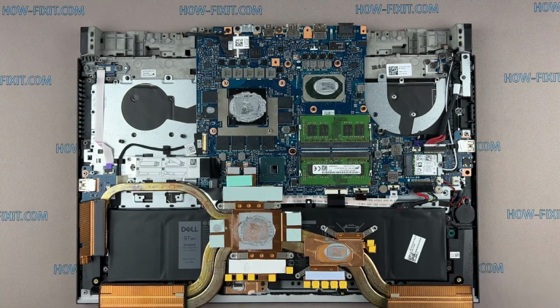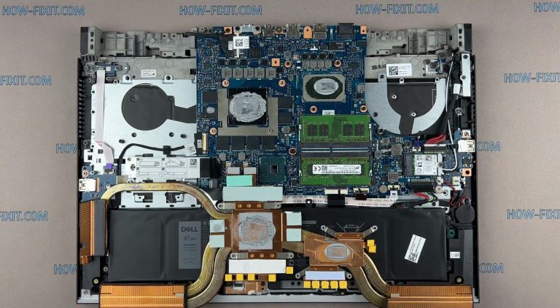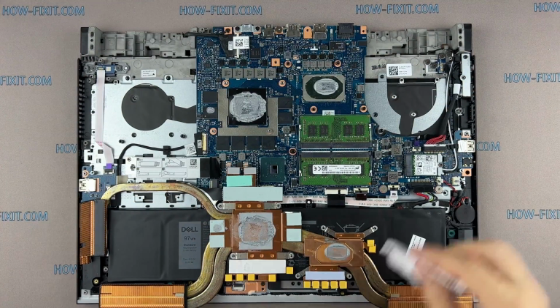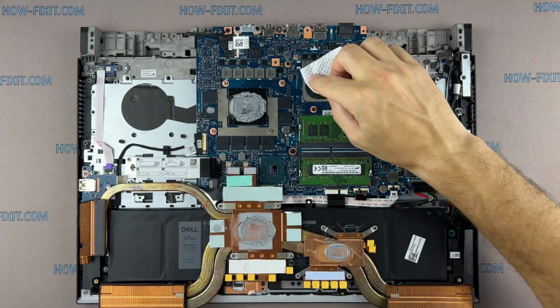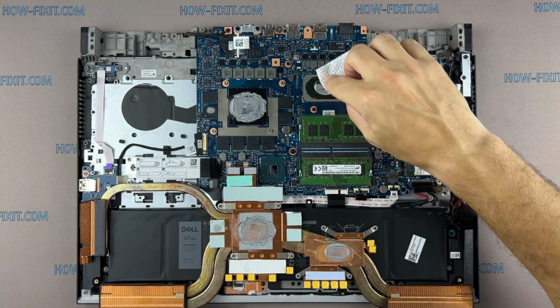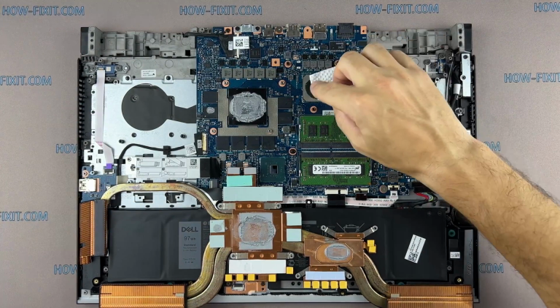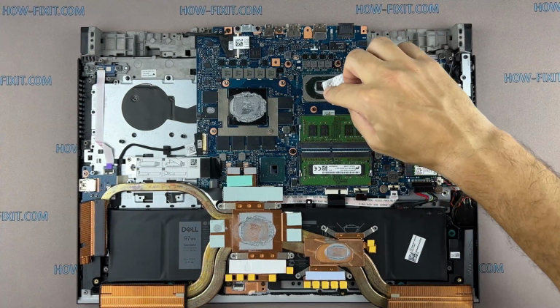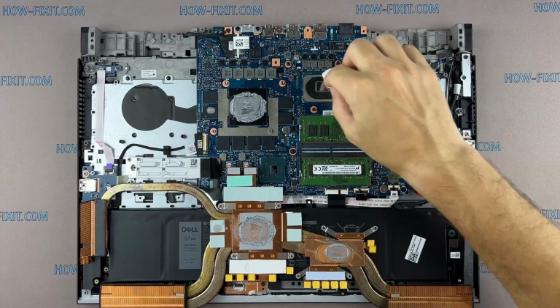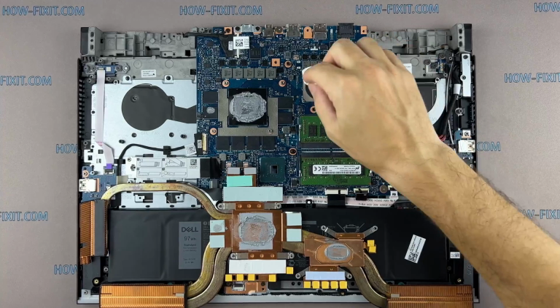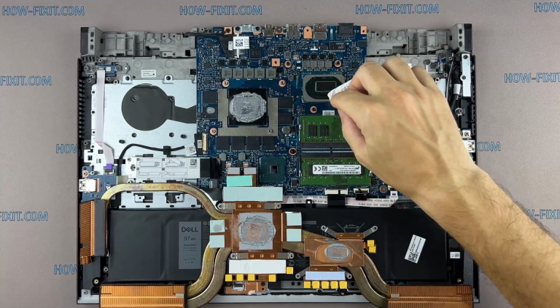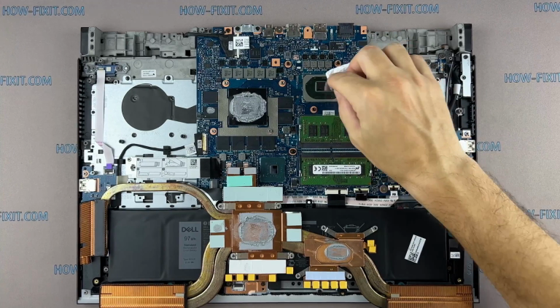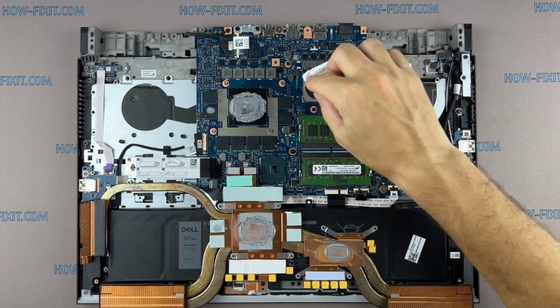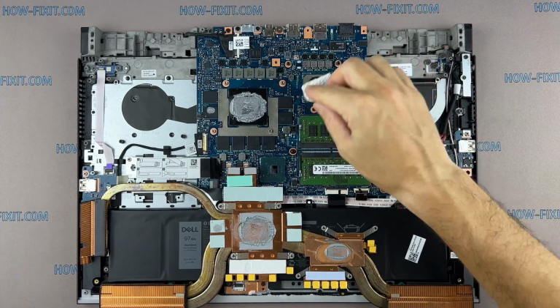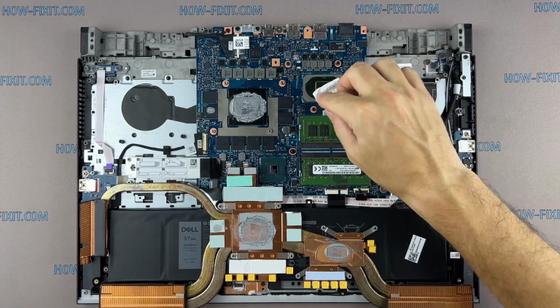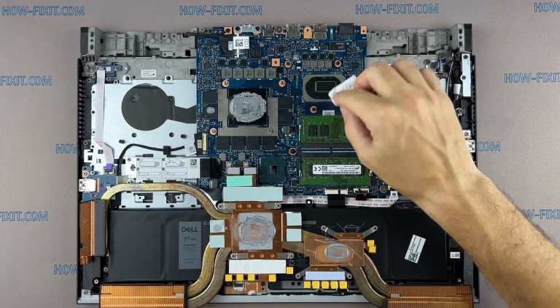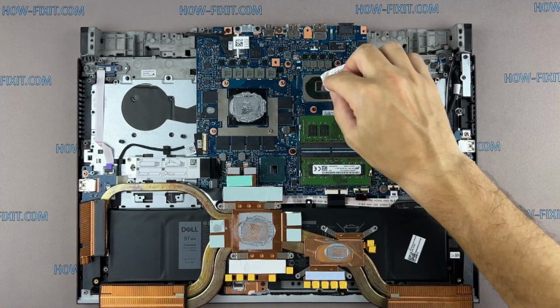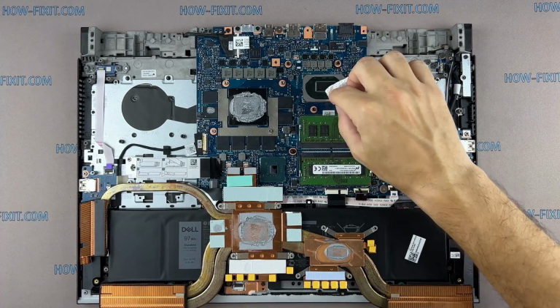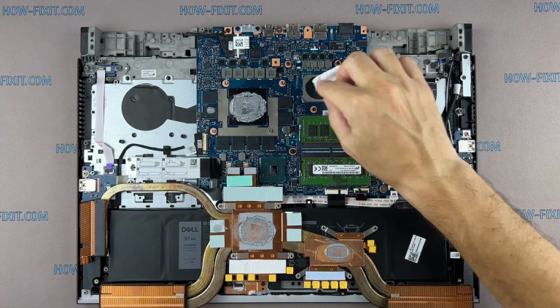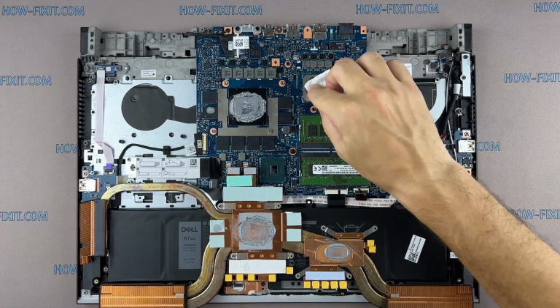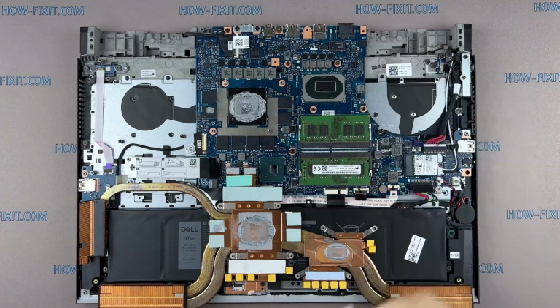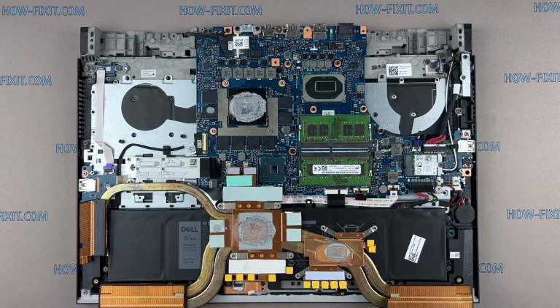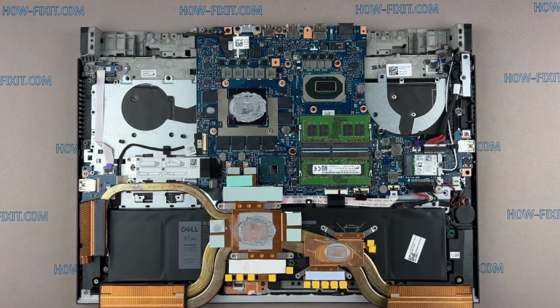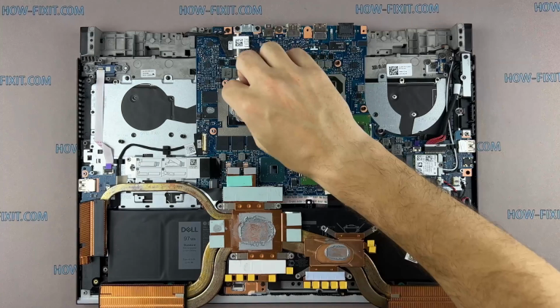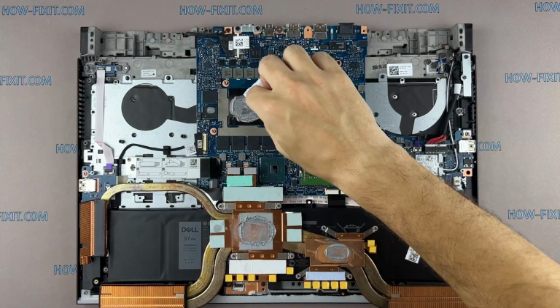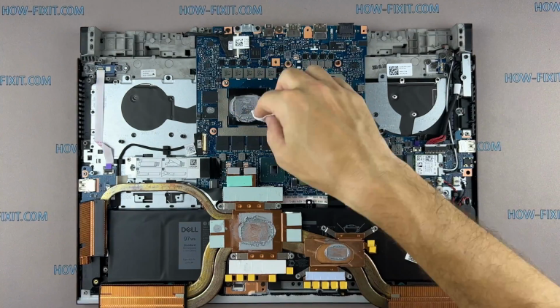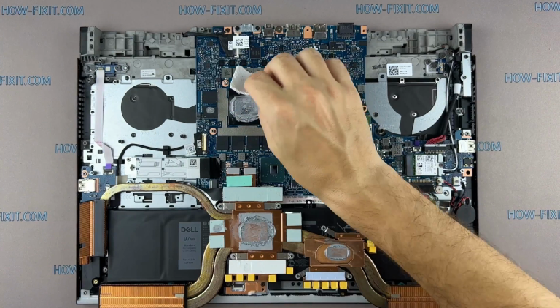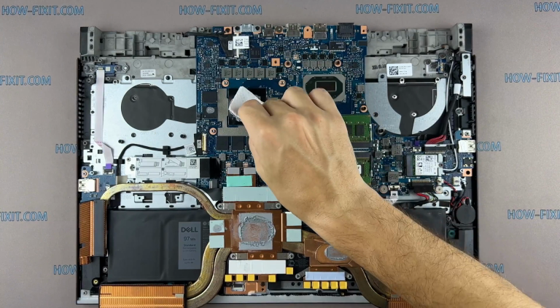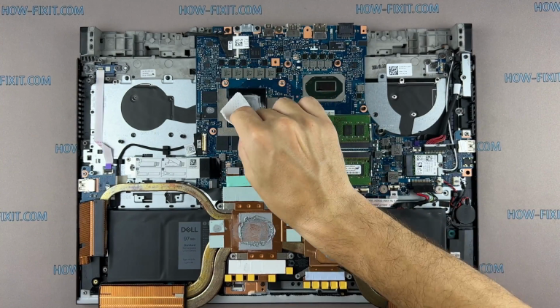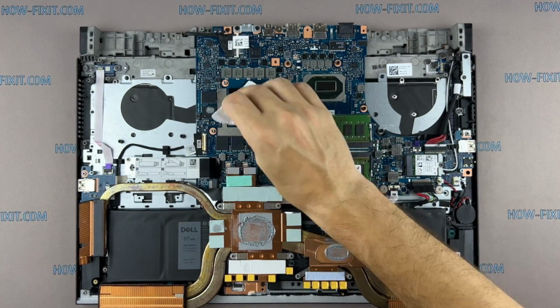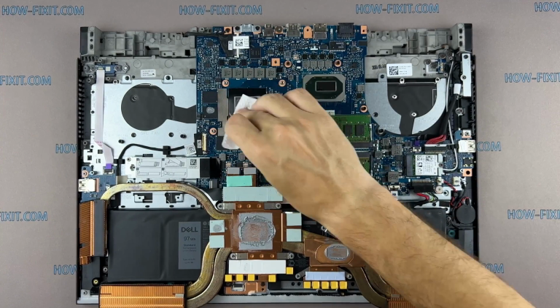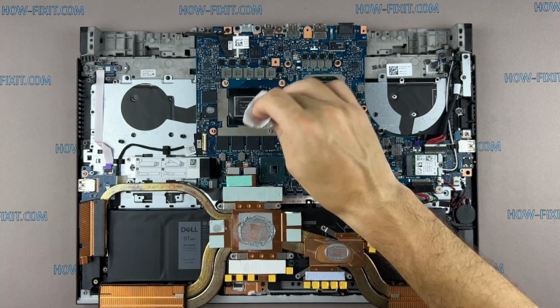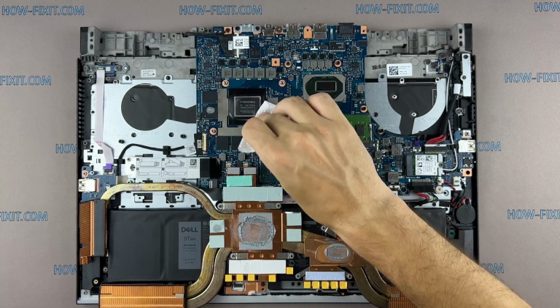Remove the old thermal paste from the CPU and GPU, as well as from the heatsink. If the thermal paste is very dry and difficult to remove, you can use isopropyl alcohol to wipe the paste.